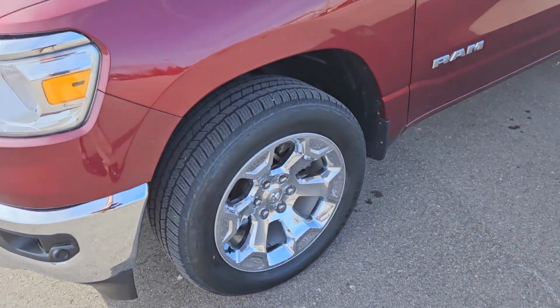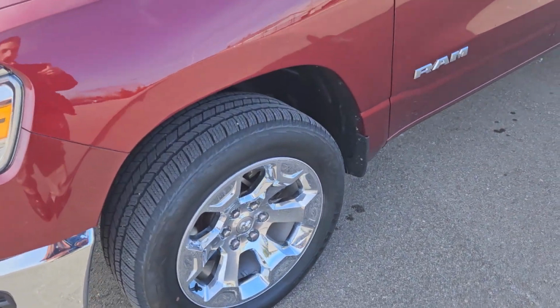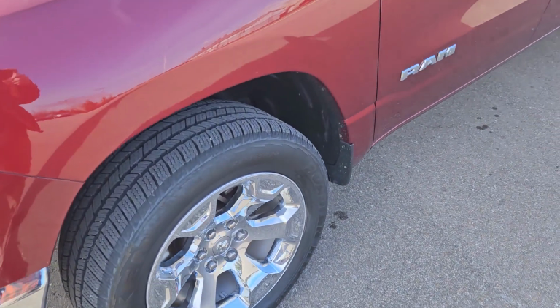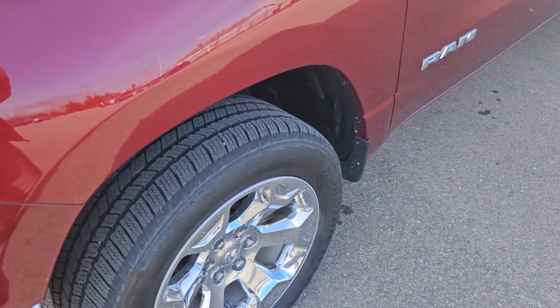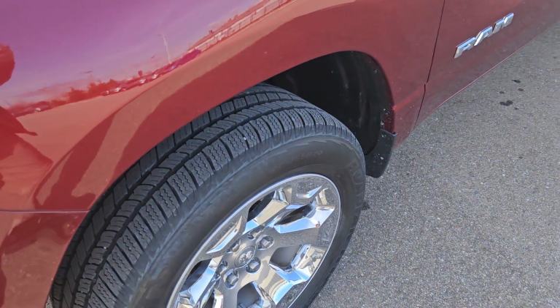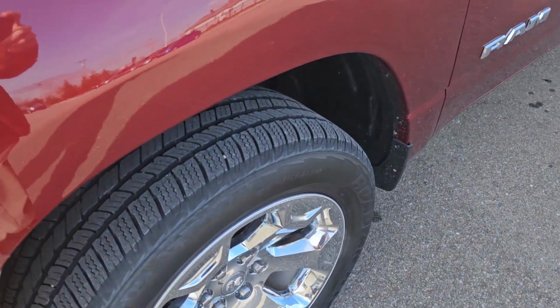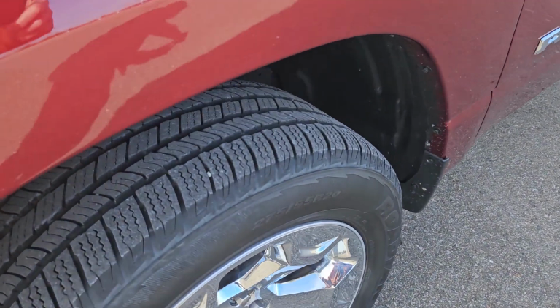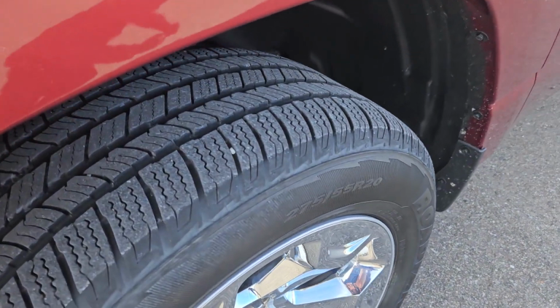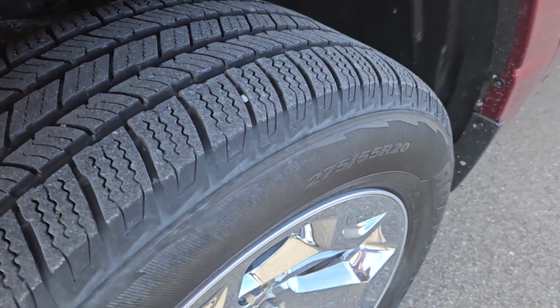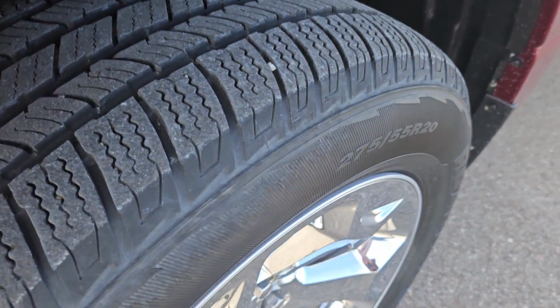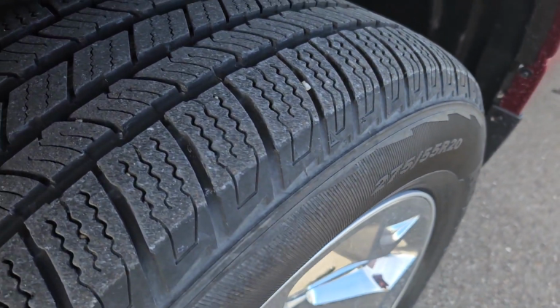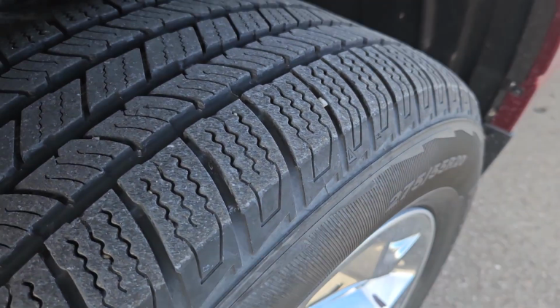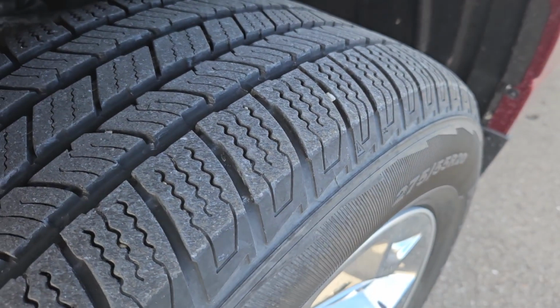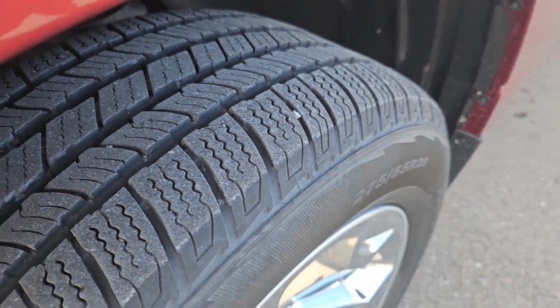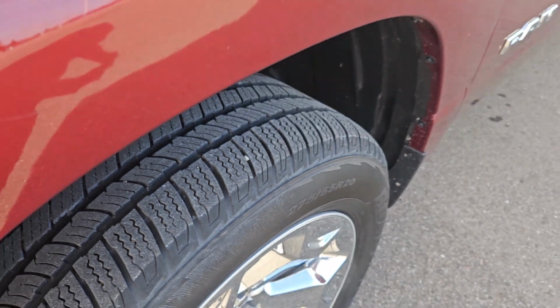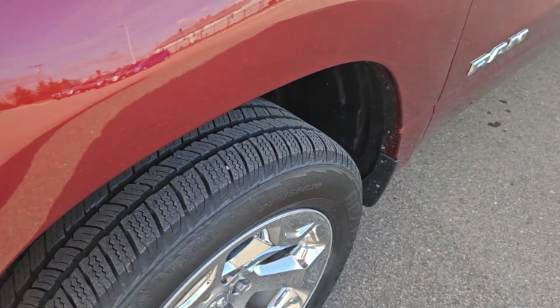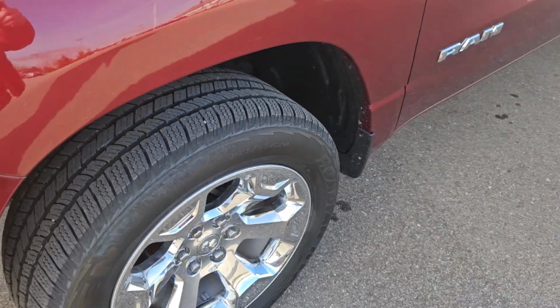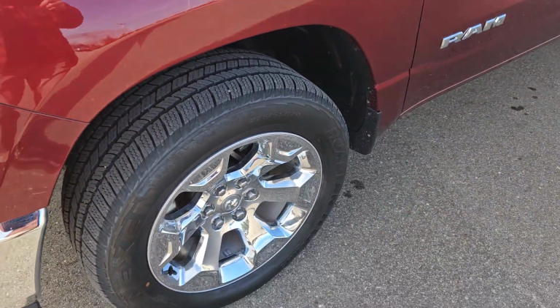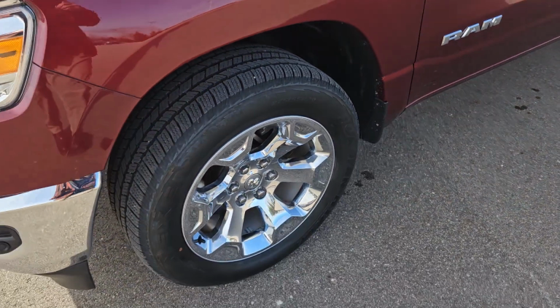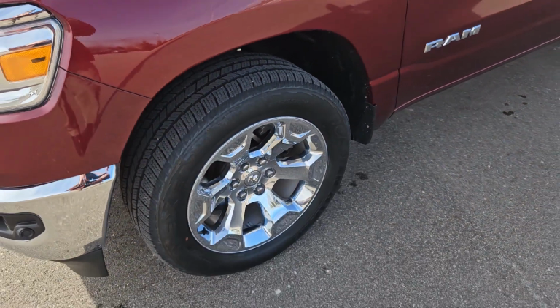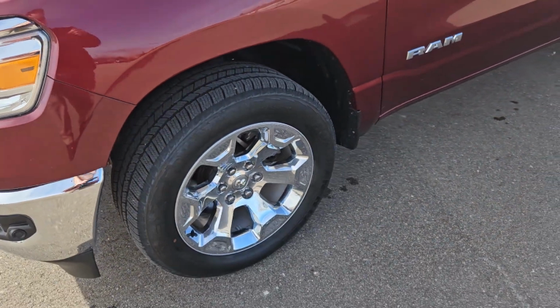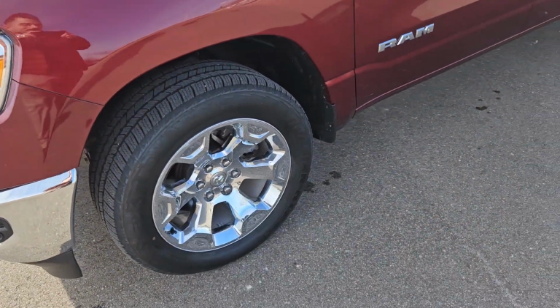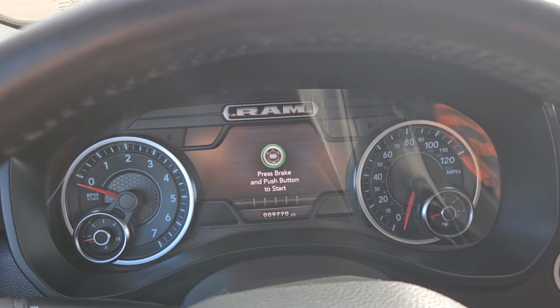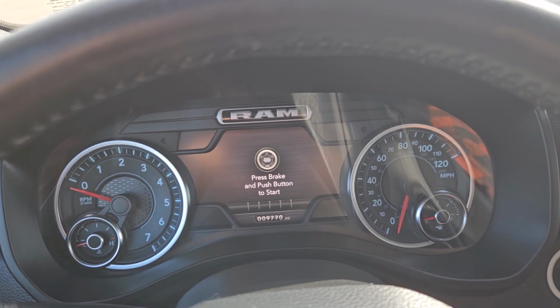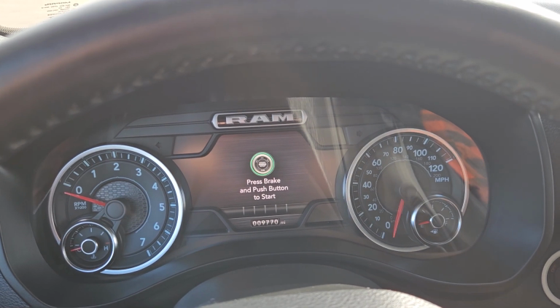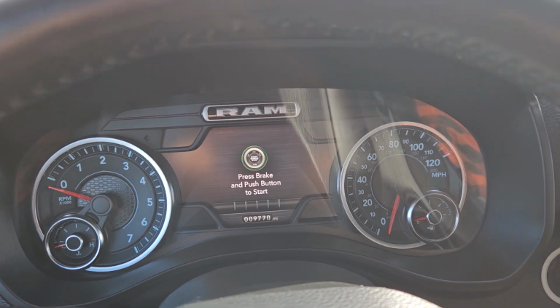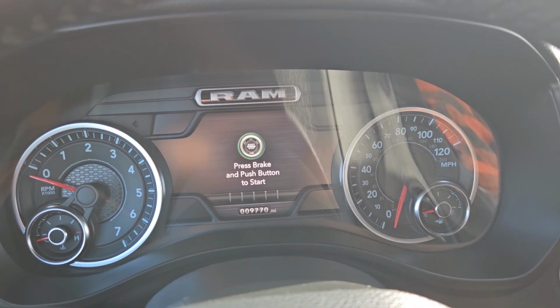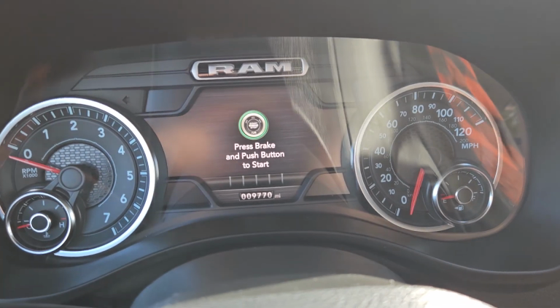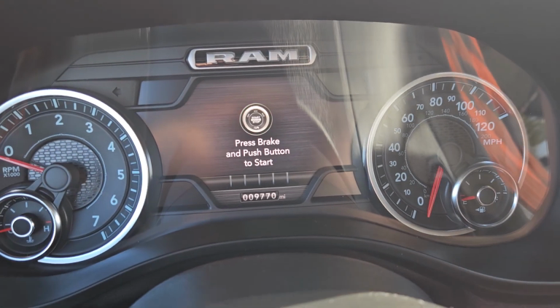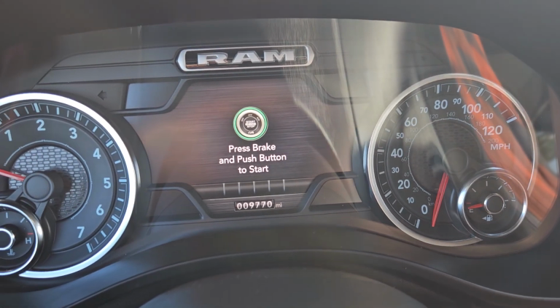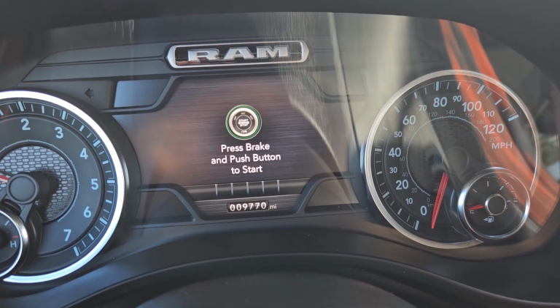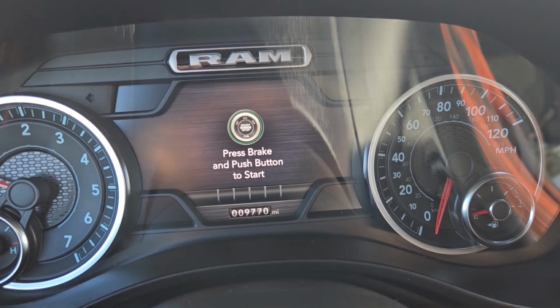Now just take a guess at the odometer with factory tires that are this deep. What's your best guess? Go ahead, come up with it. Let's find out. If you said less than 10,000 miles, you're right on the money.